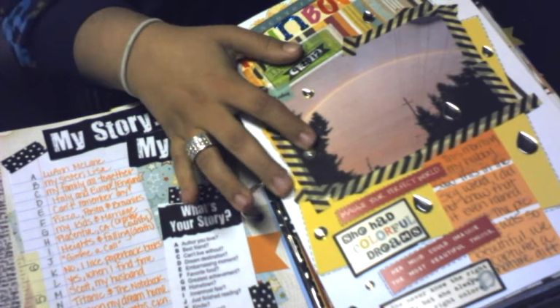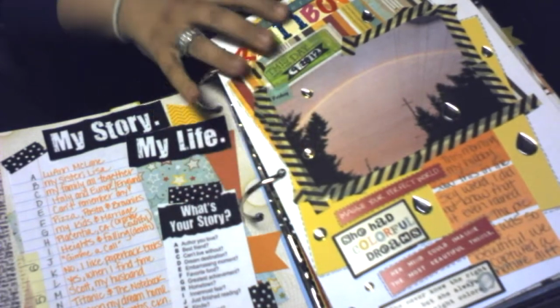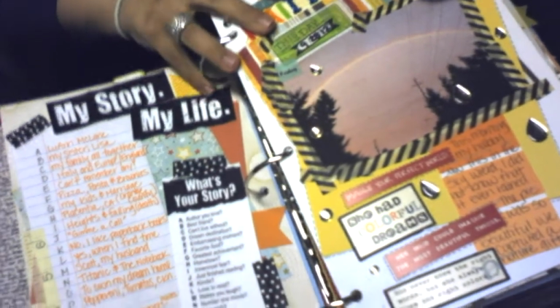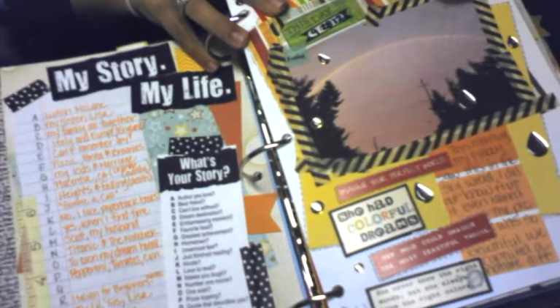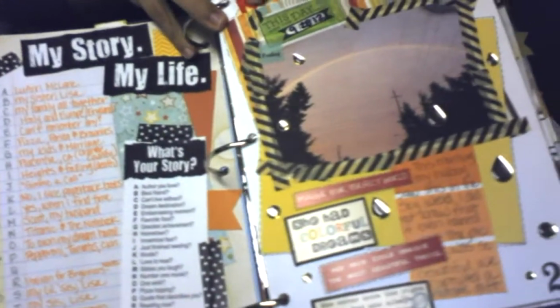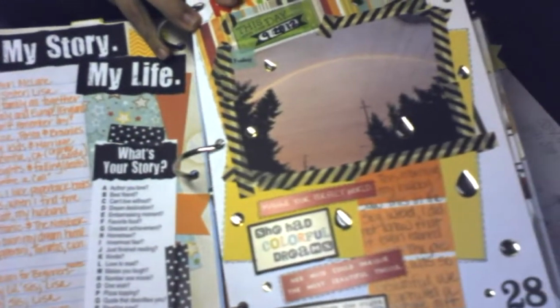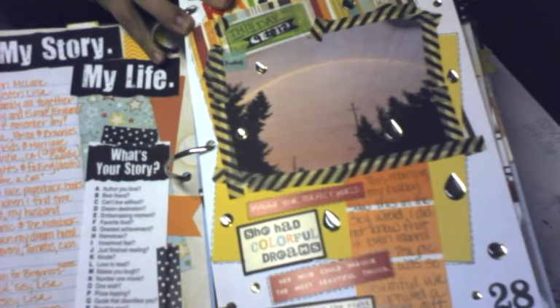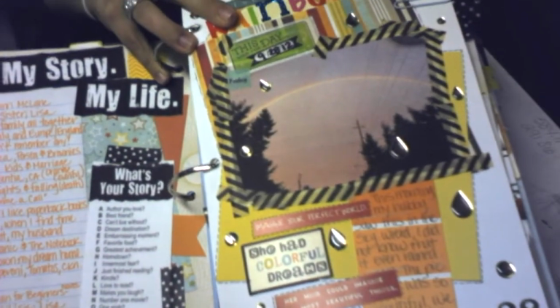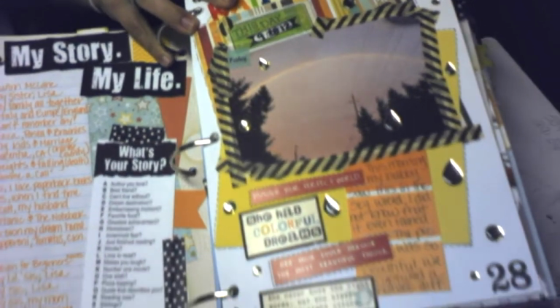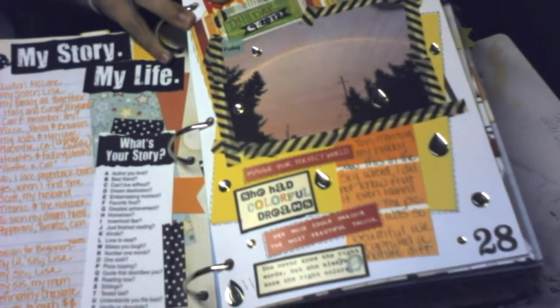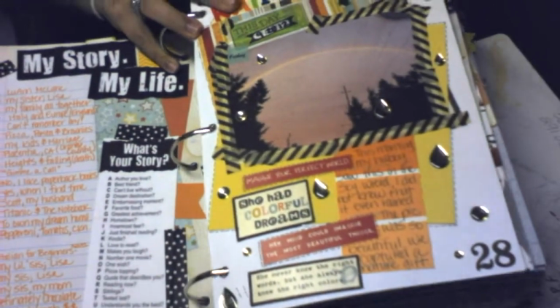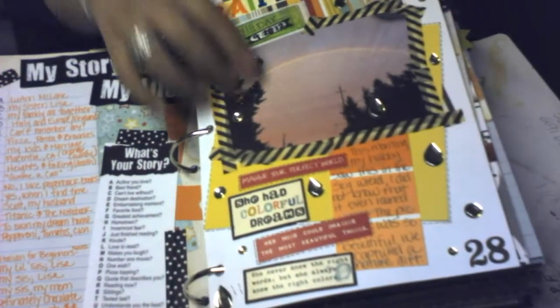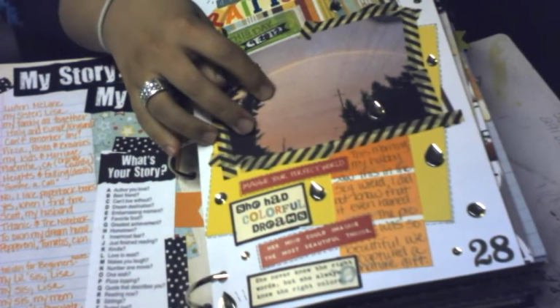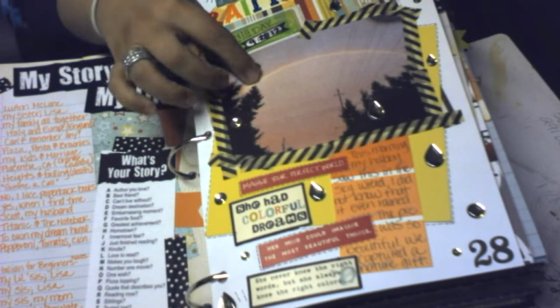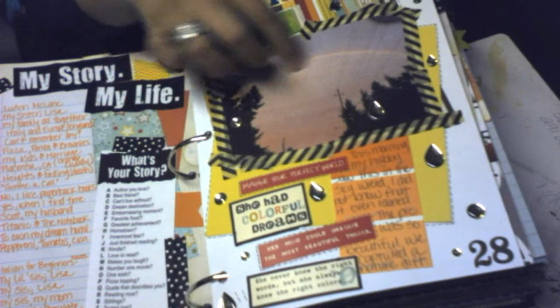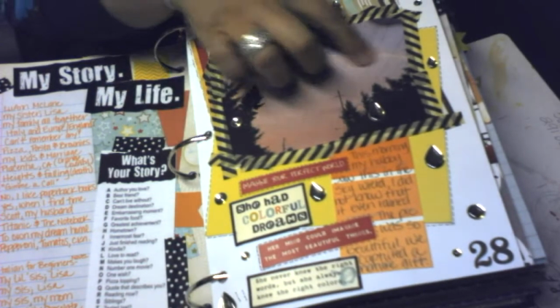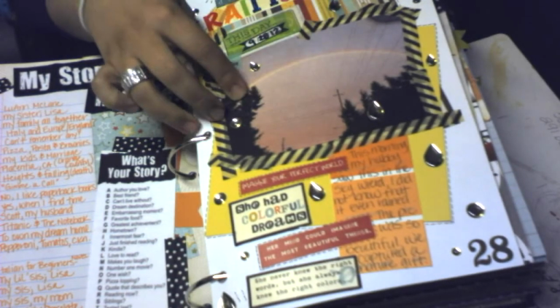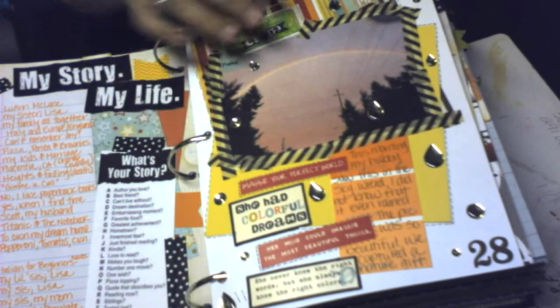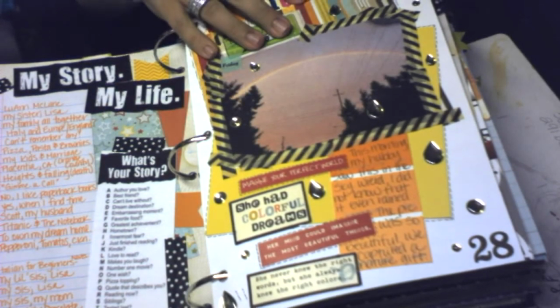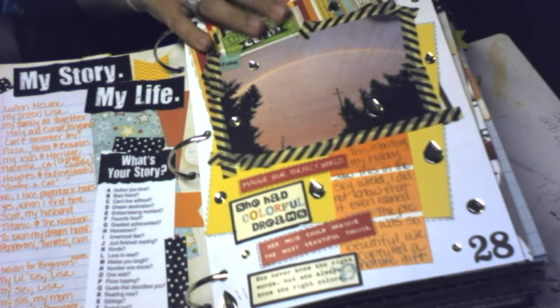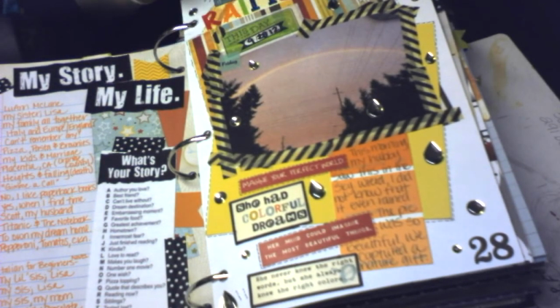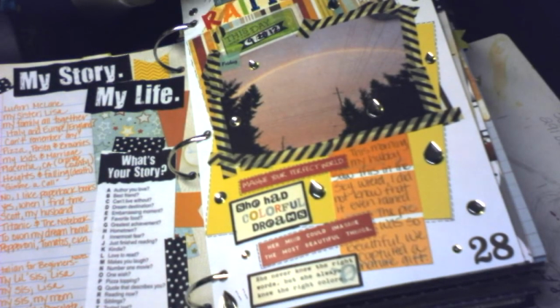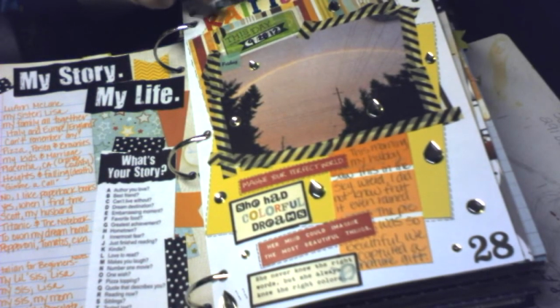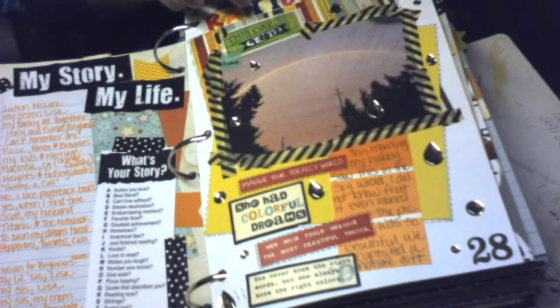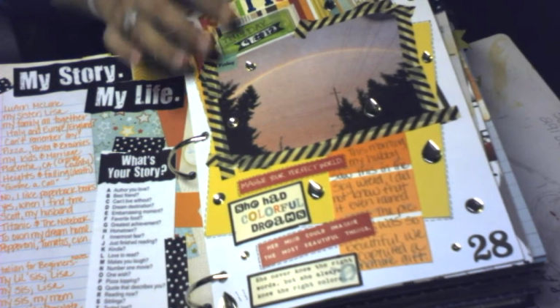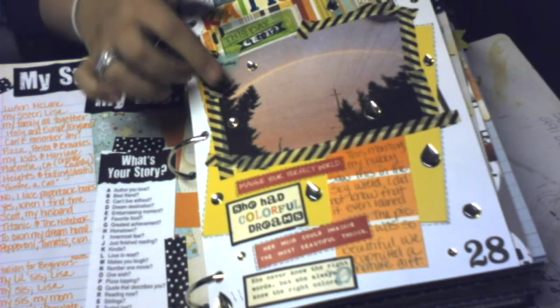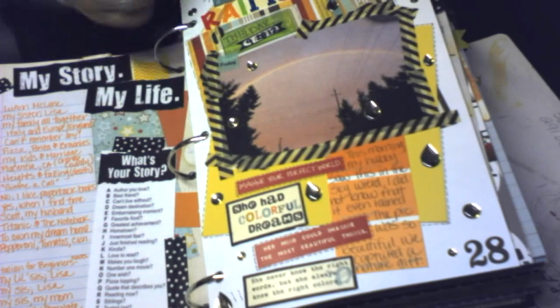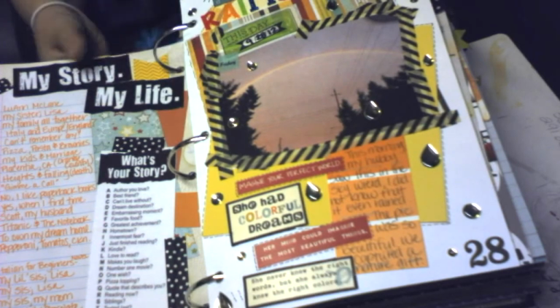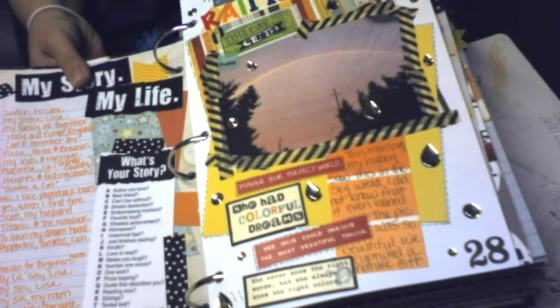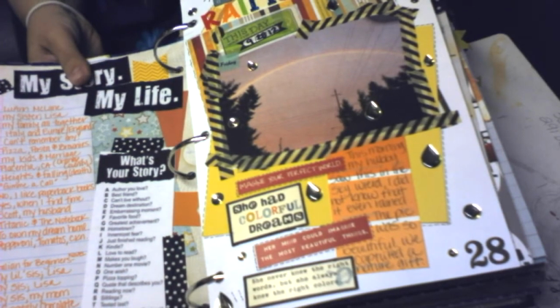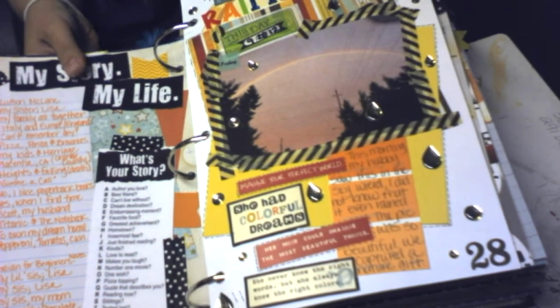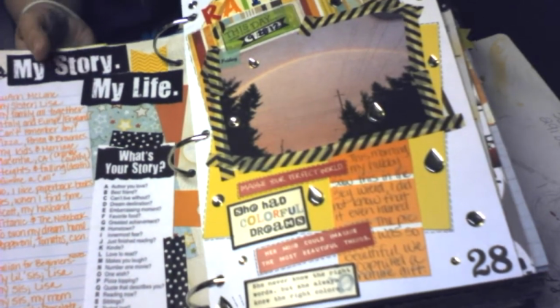This is day 28 of September and my husband took a picture of this really cool rainbow when he was out working, so I just did a page on that.